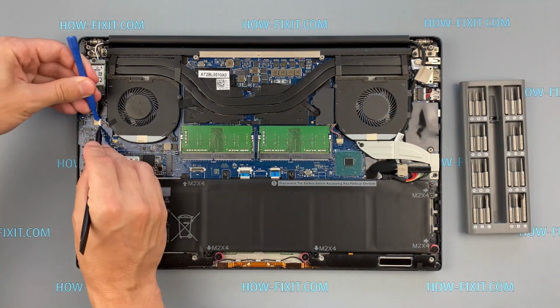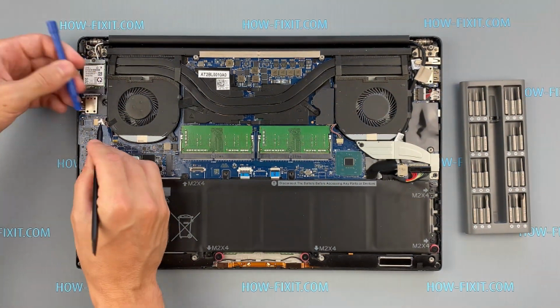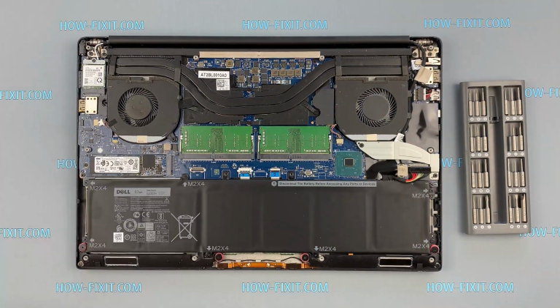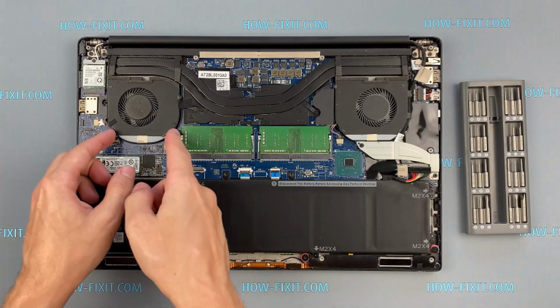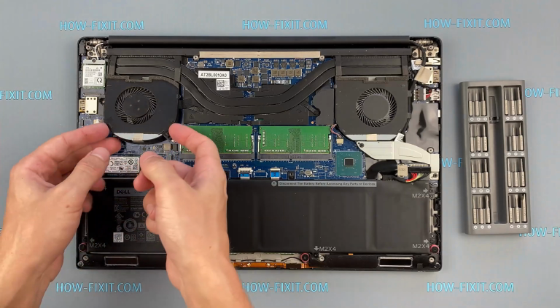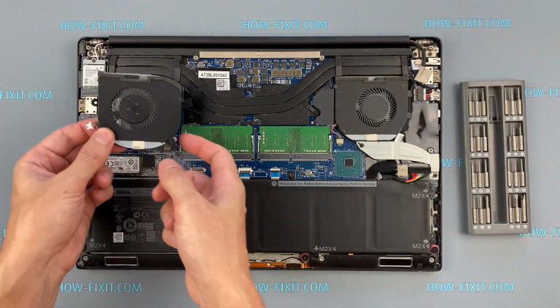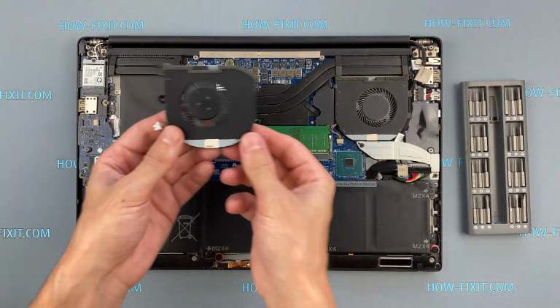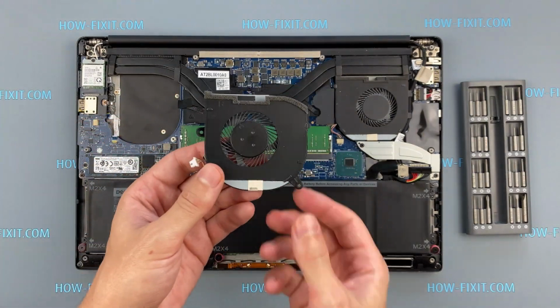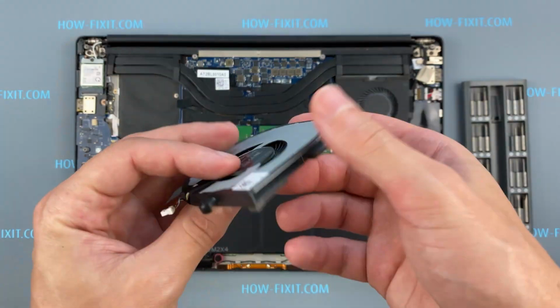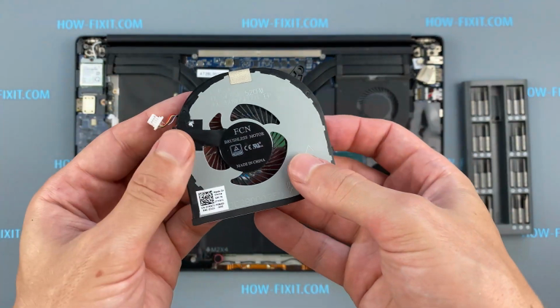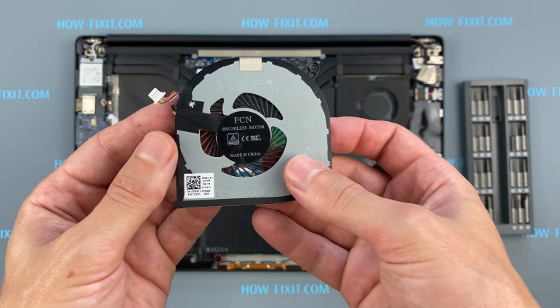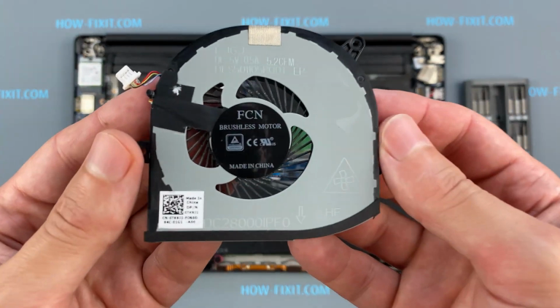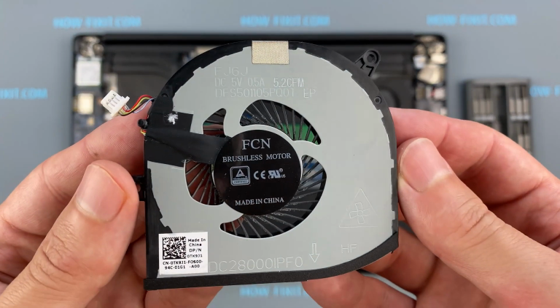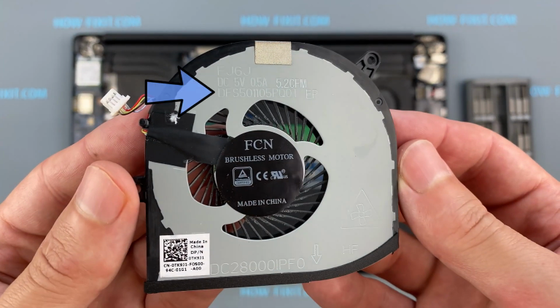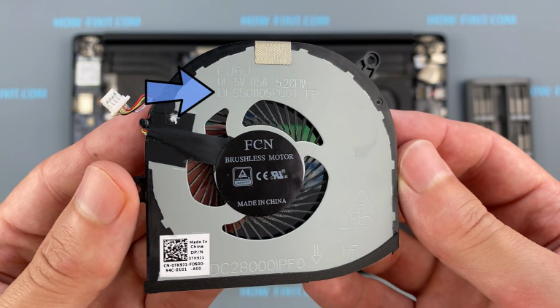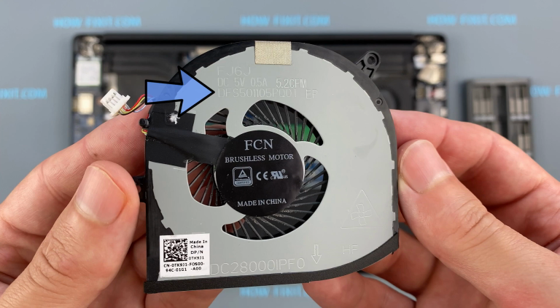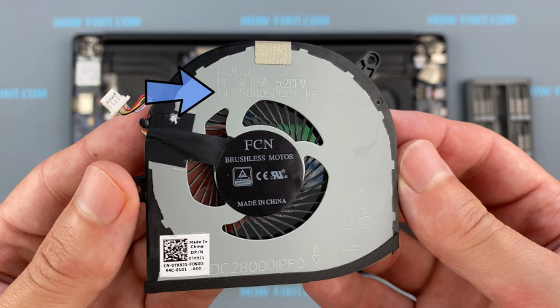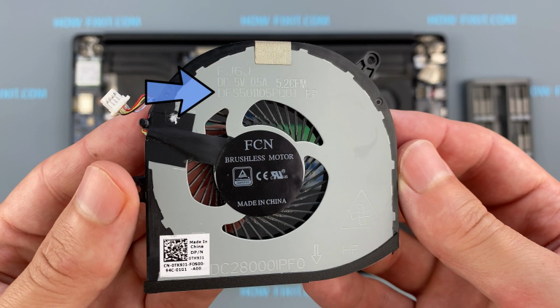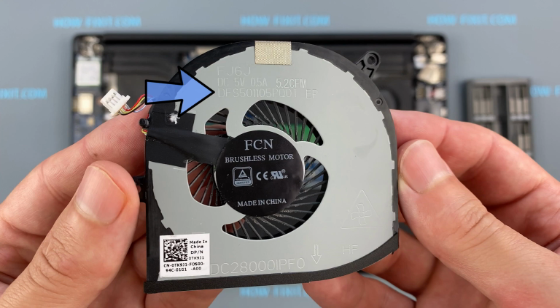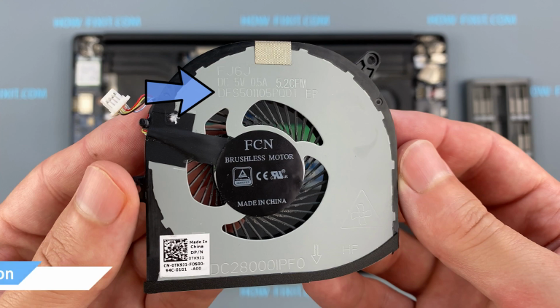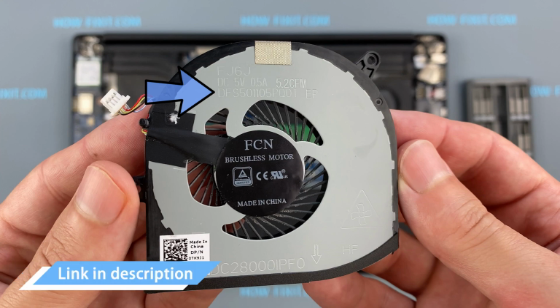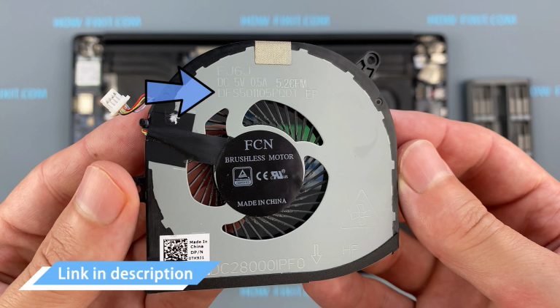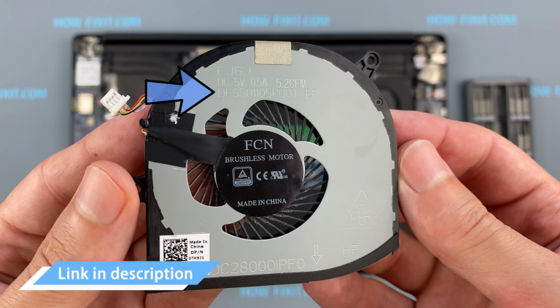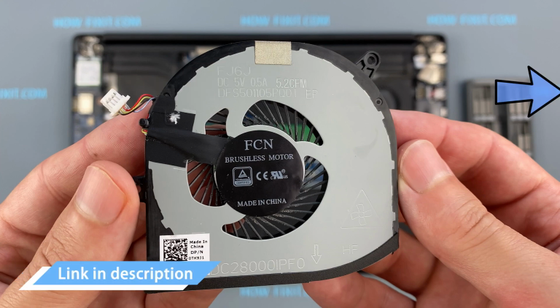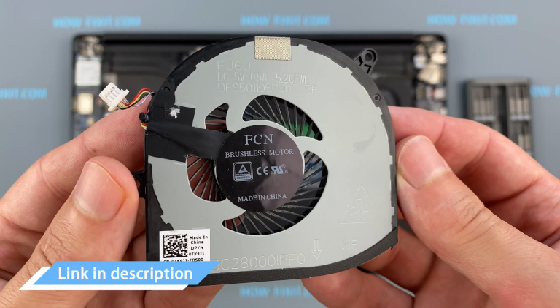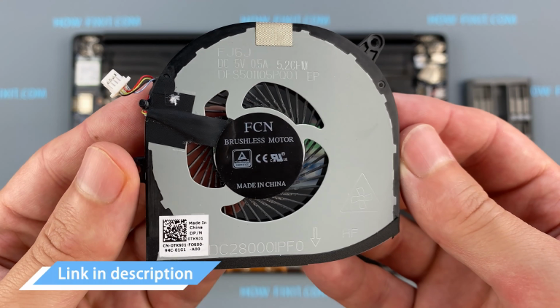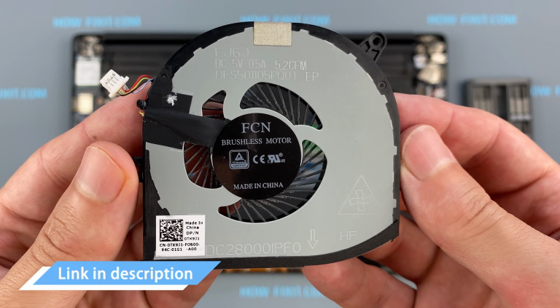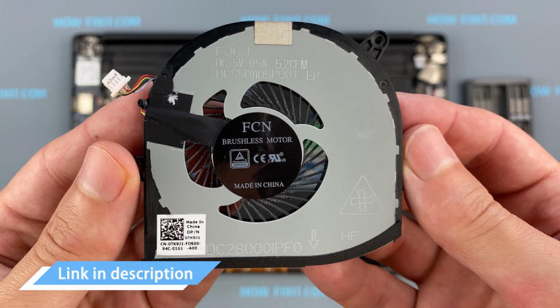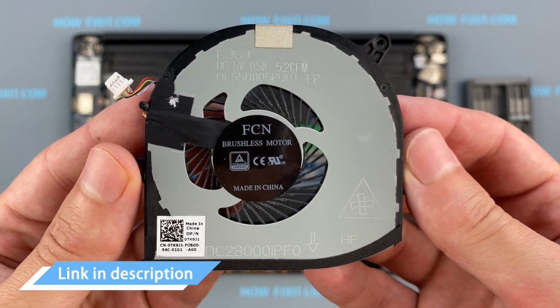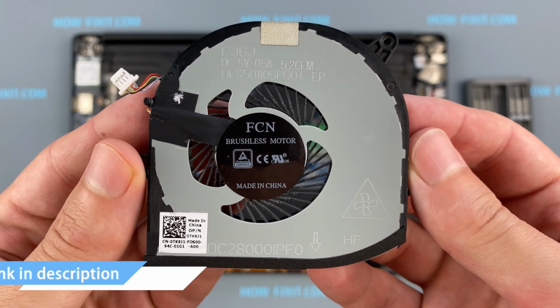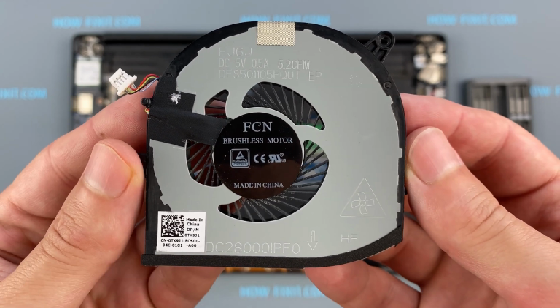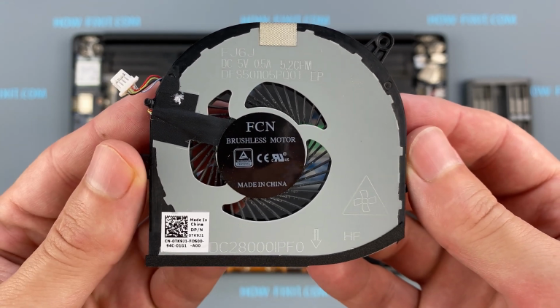If the fan is very noisy or doesn't work at all, you need to replace the fan. You can find a compatible fan using the replacement part number. Also in the description under the video there is a link where you can buy a new fan for this laptop.